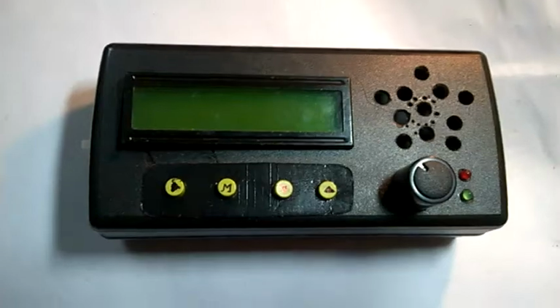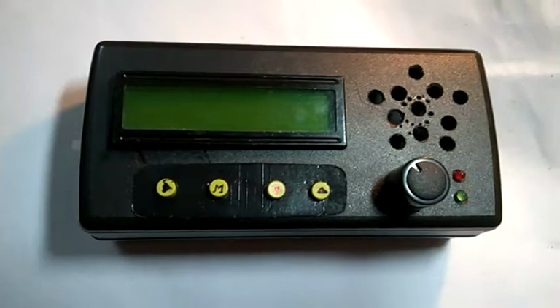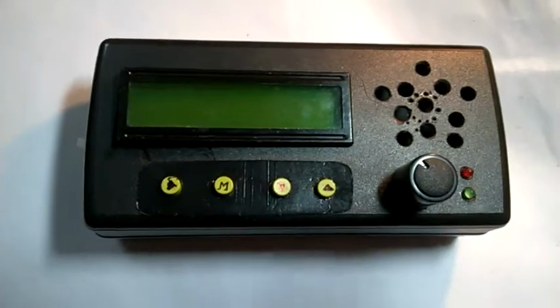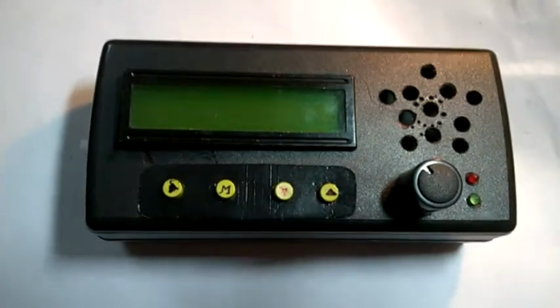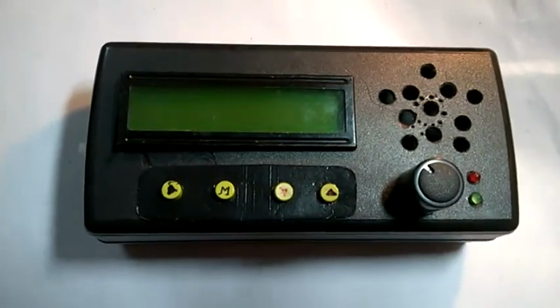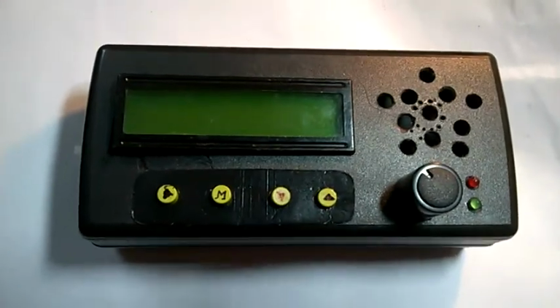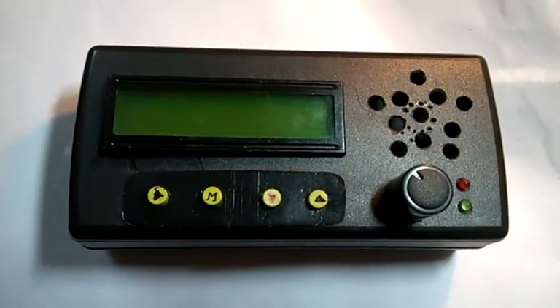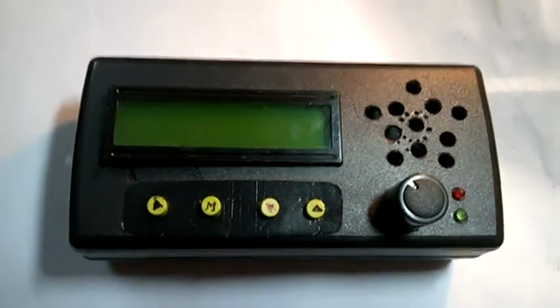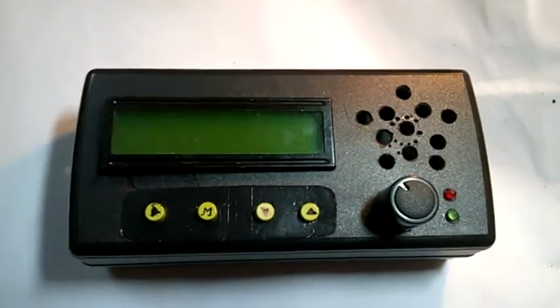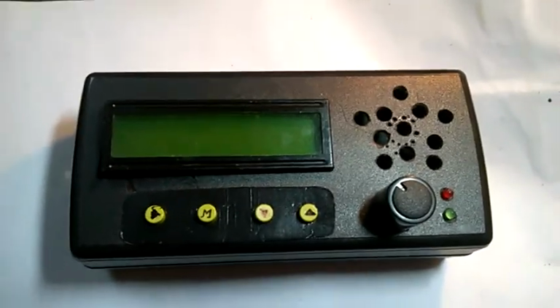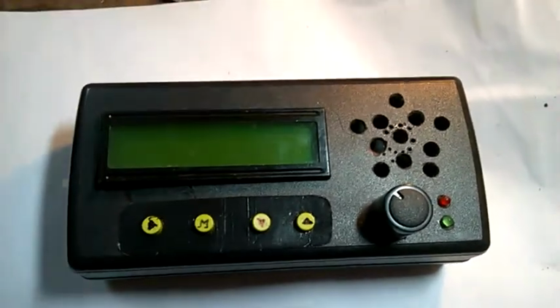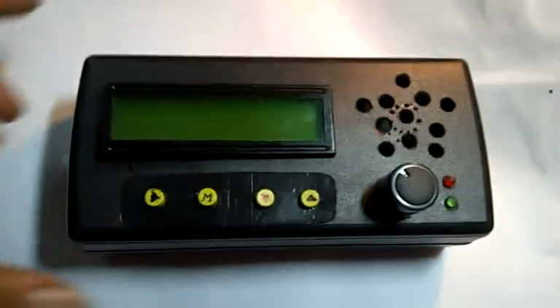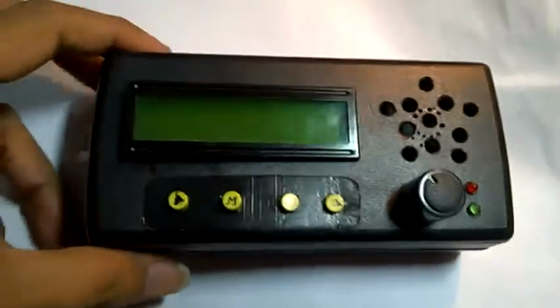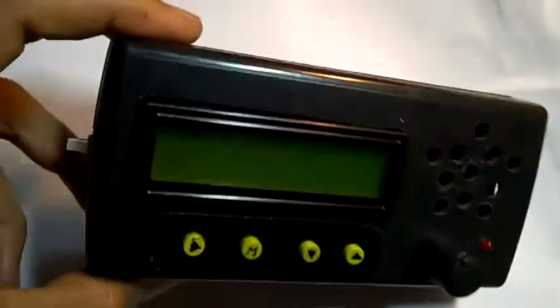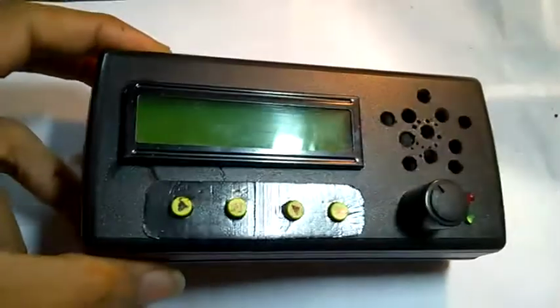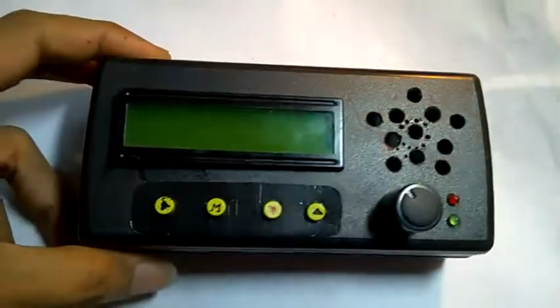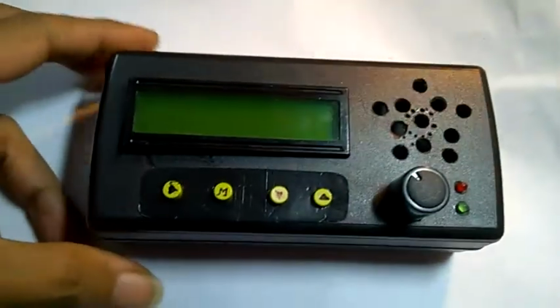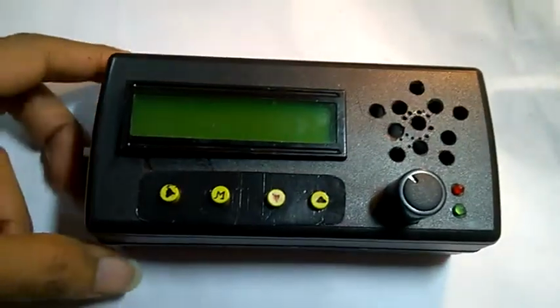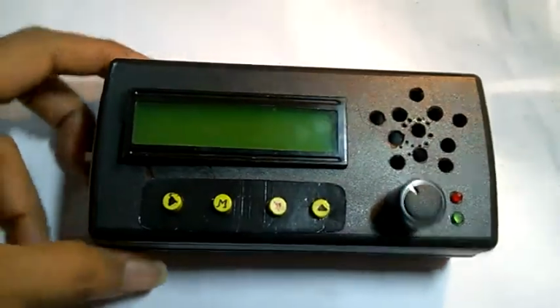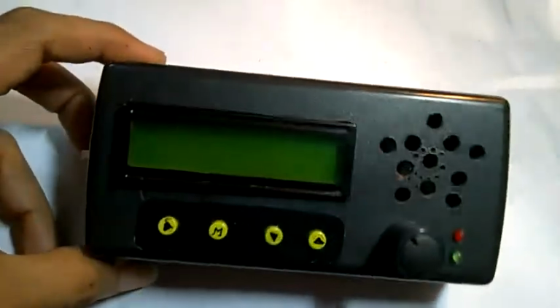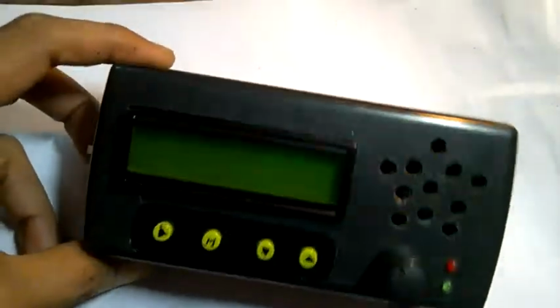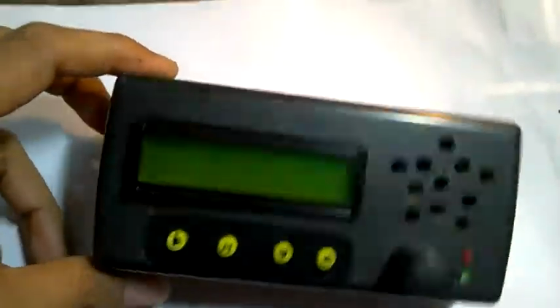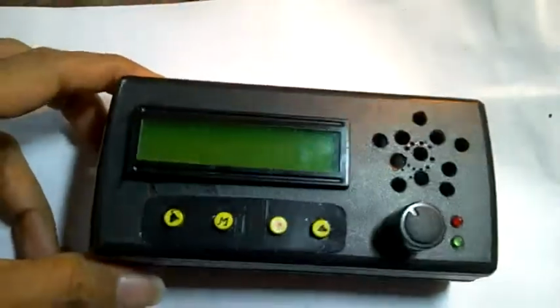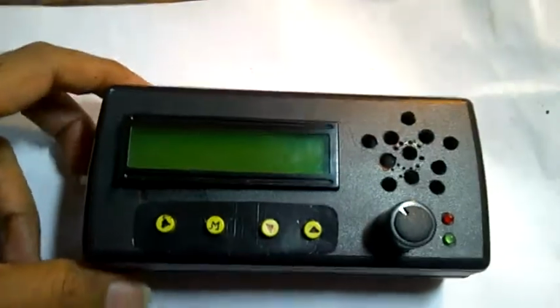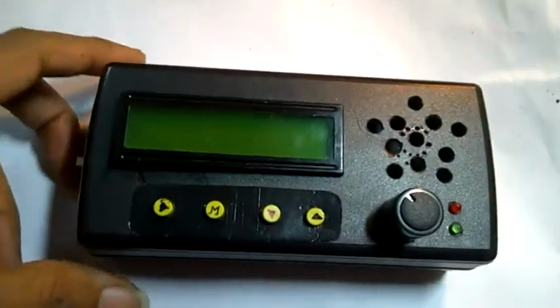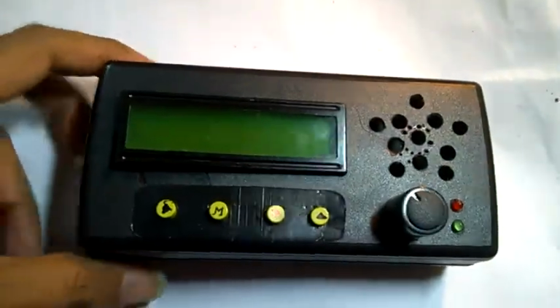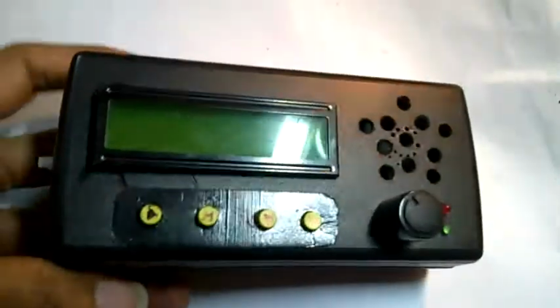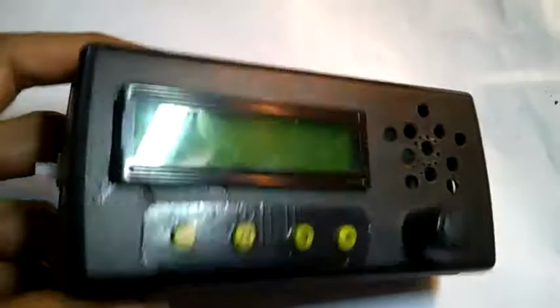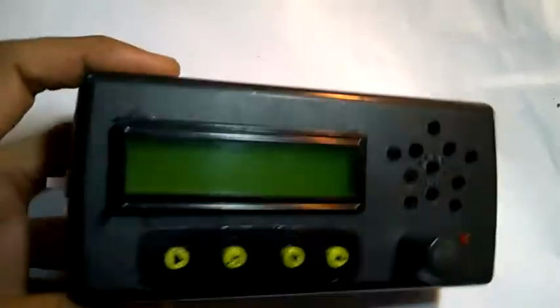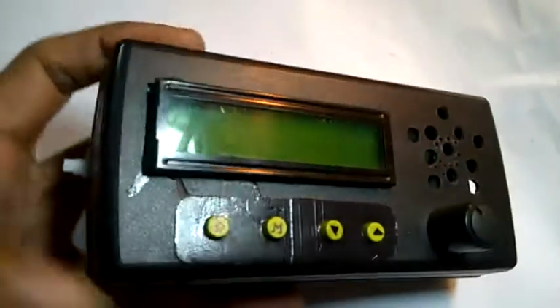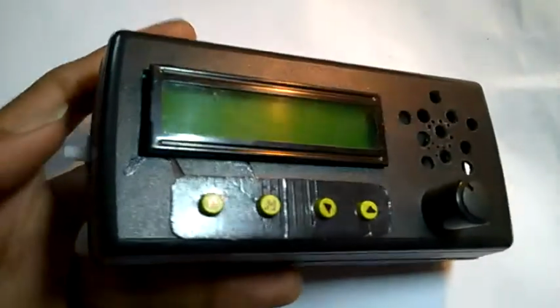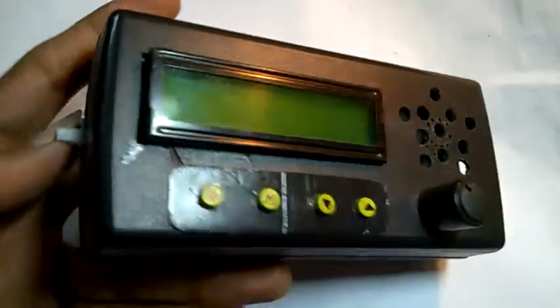In this video I will show you how to operate this metronome, which is powered by Arduino.